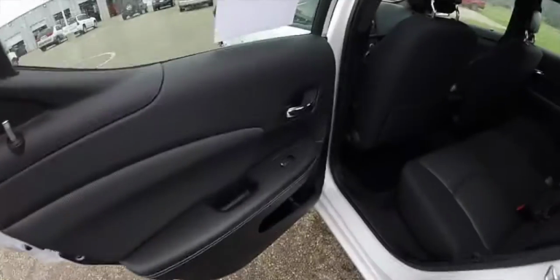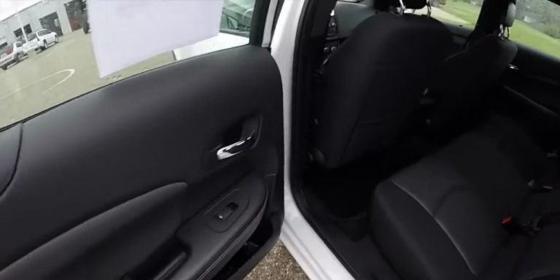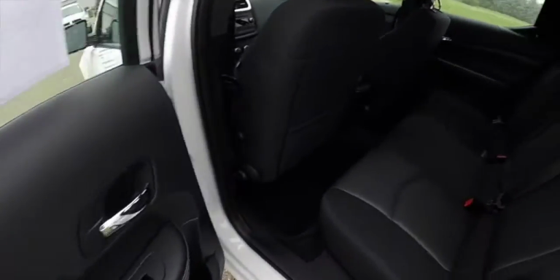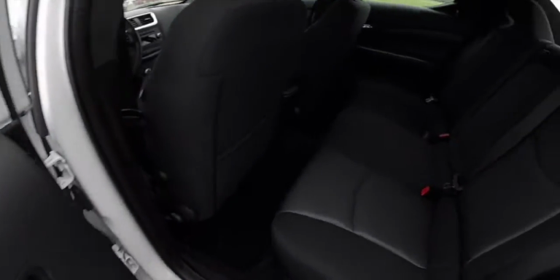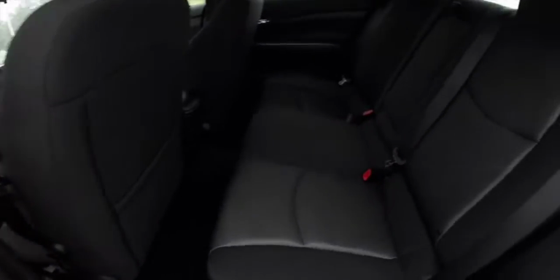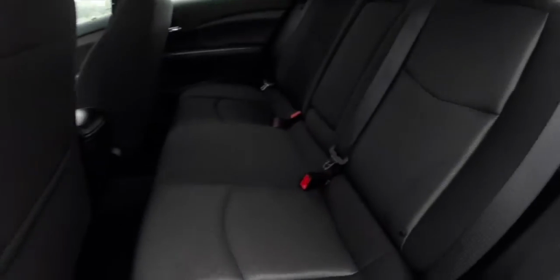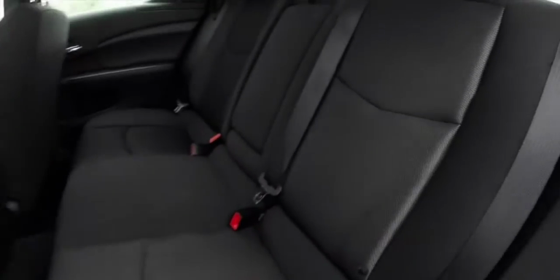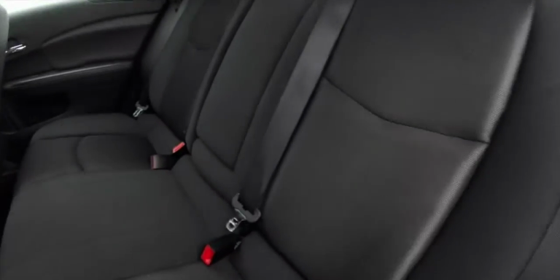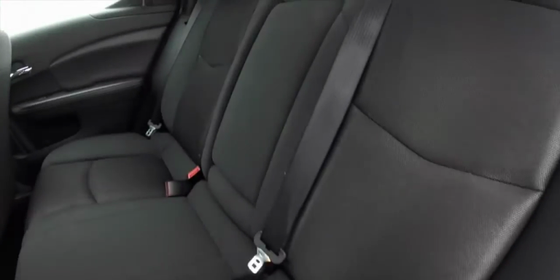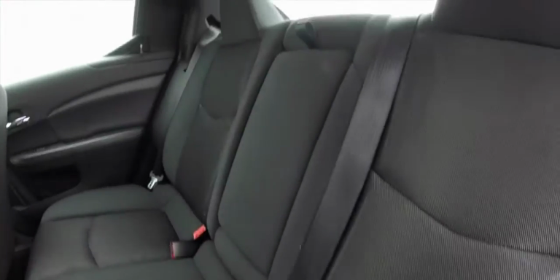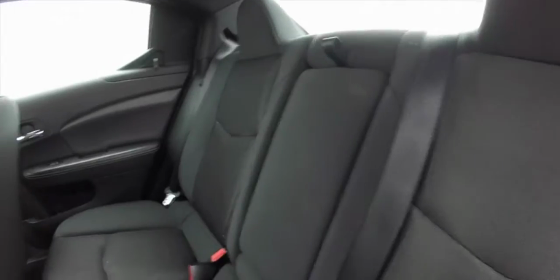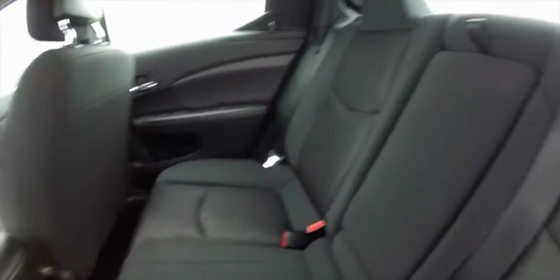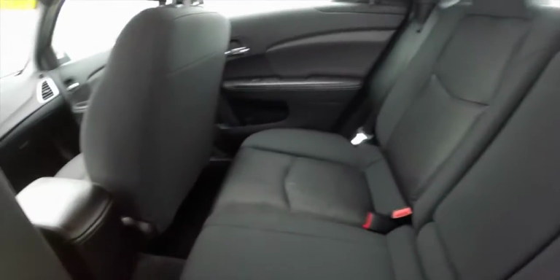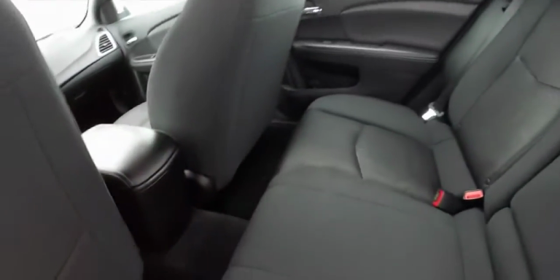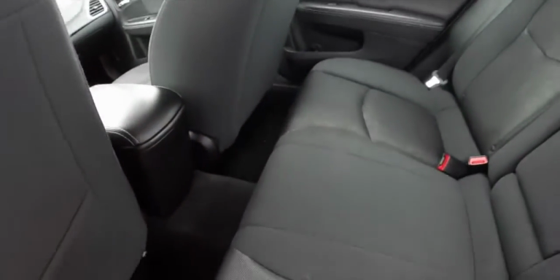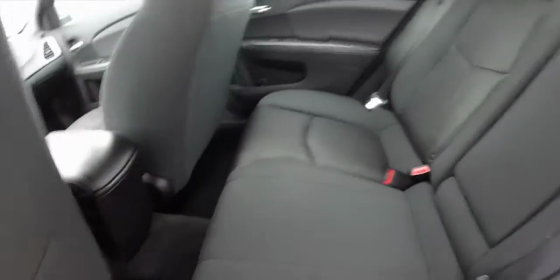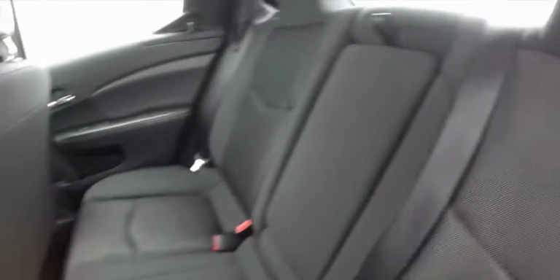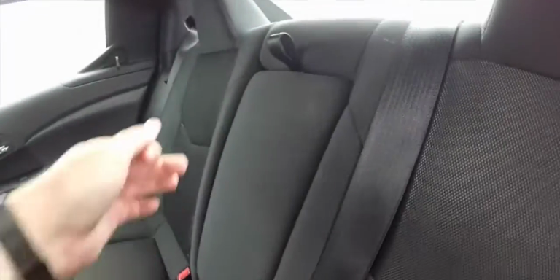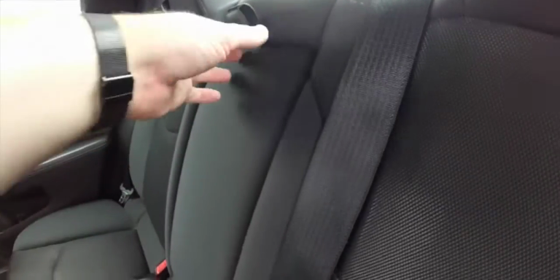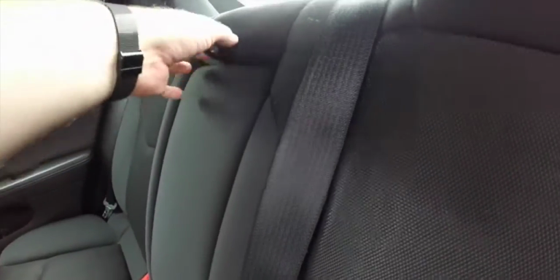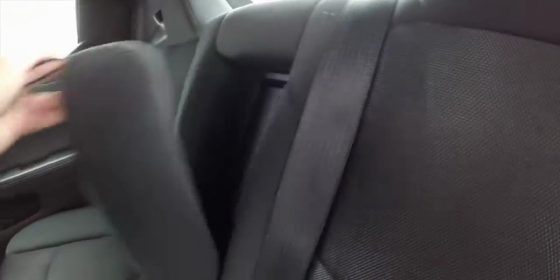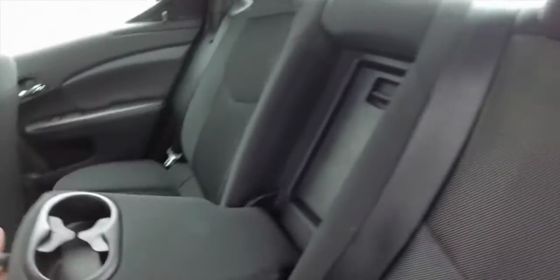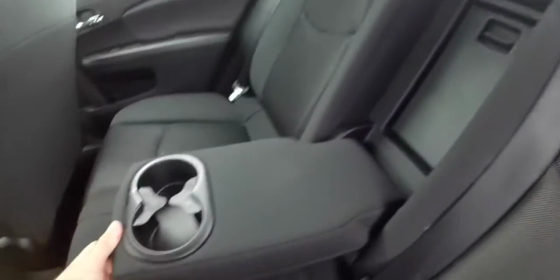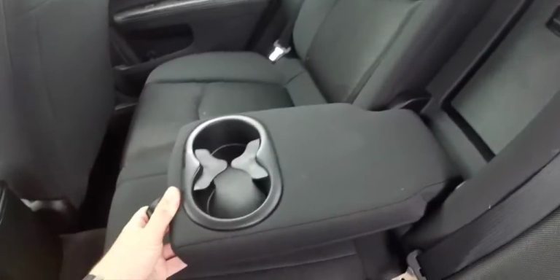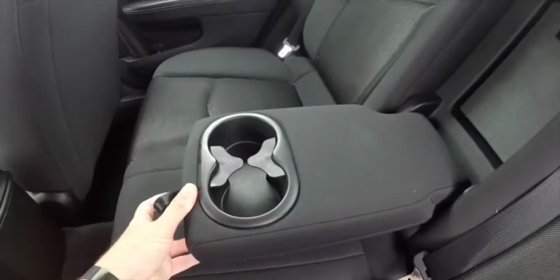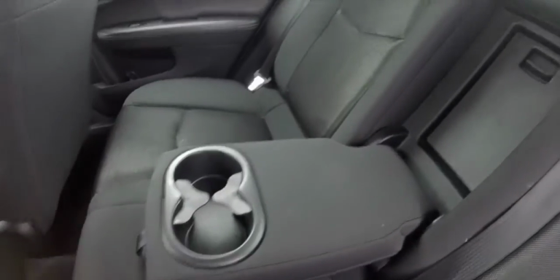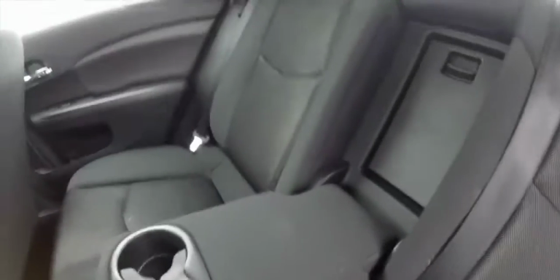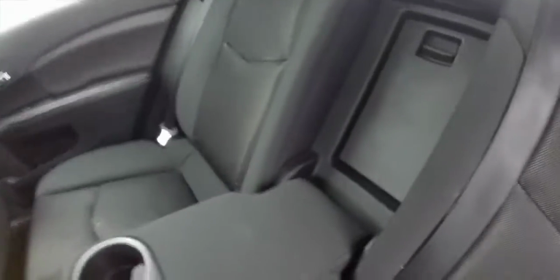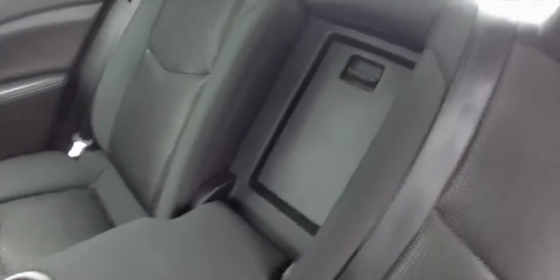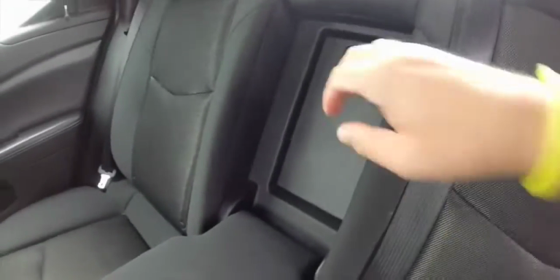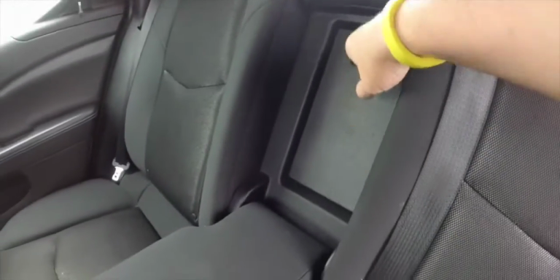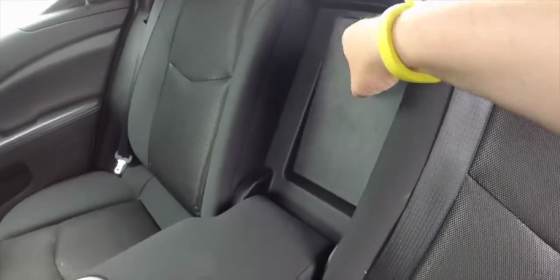Take a look at the back seat. It is a very roomy 3 across rear seat. It does have a fold down center arm rest featuring dual cup holders. It also has a trunk pass through.